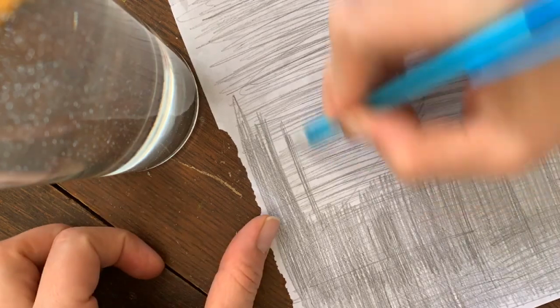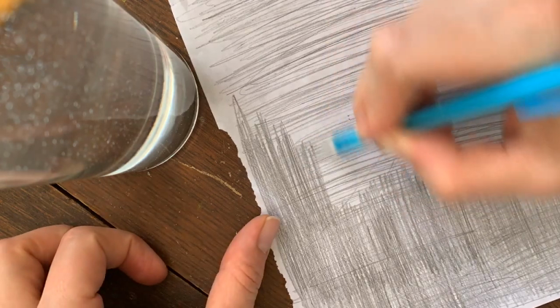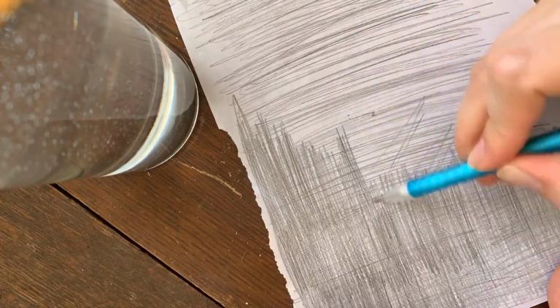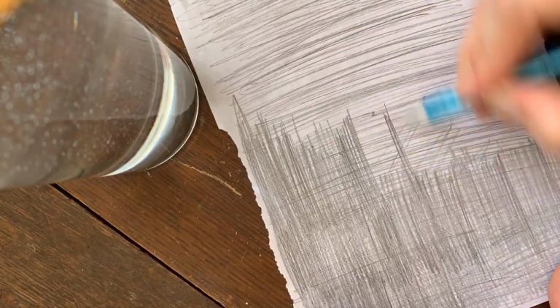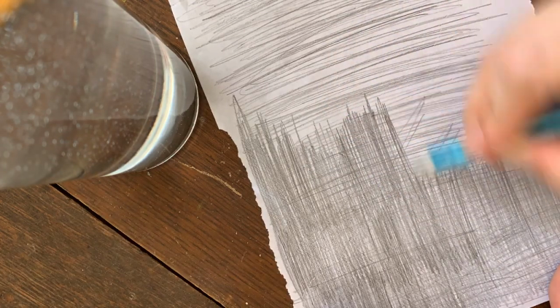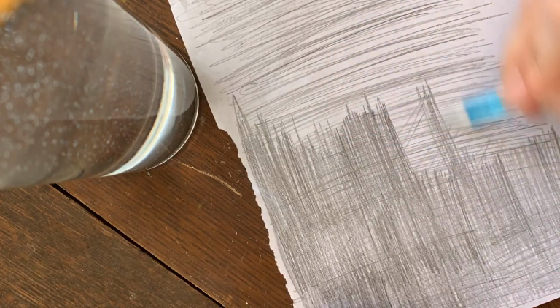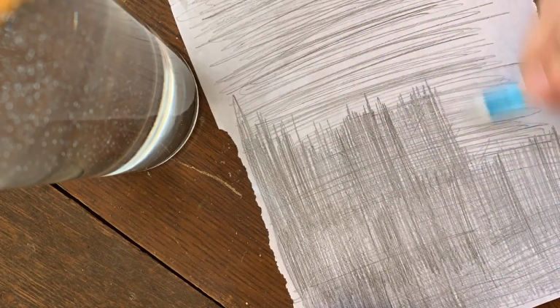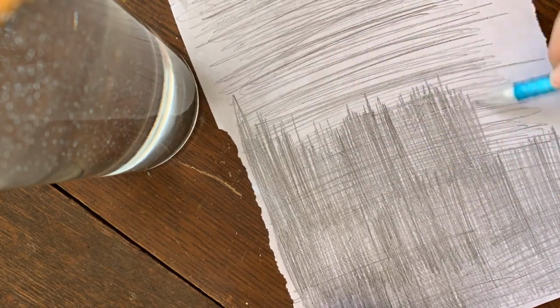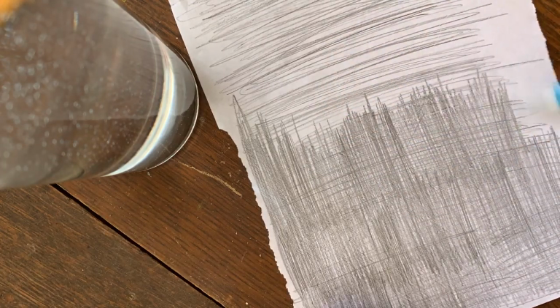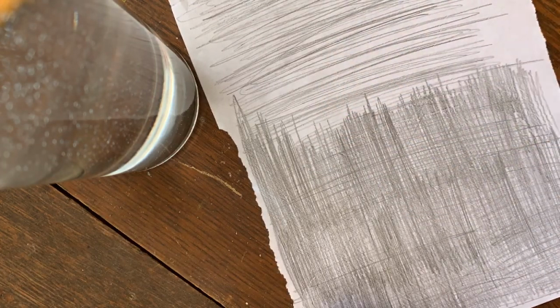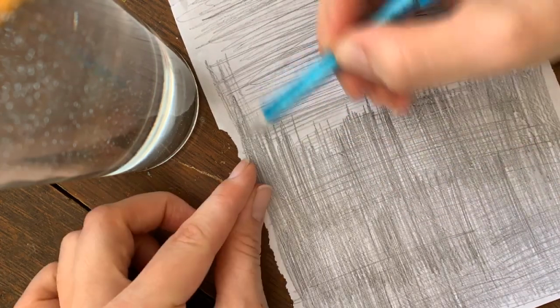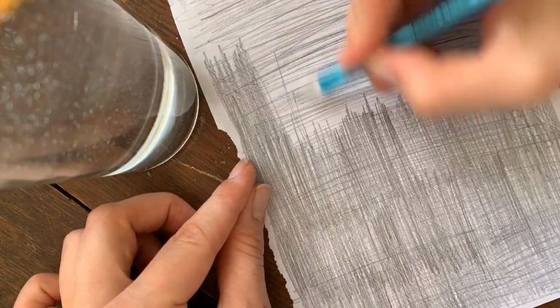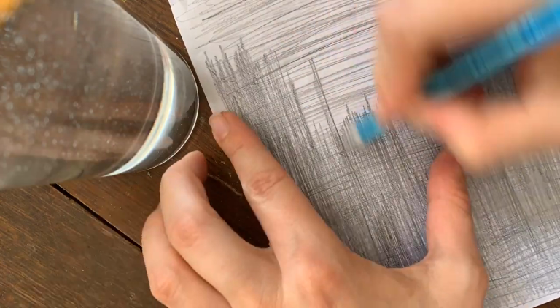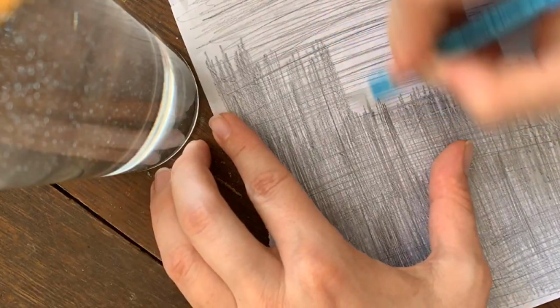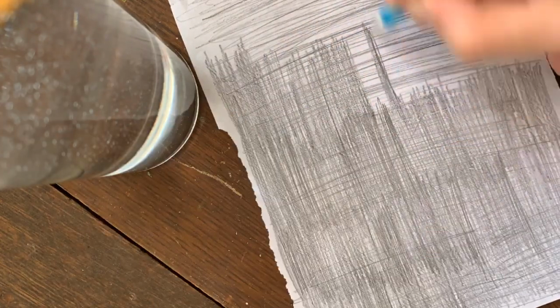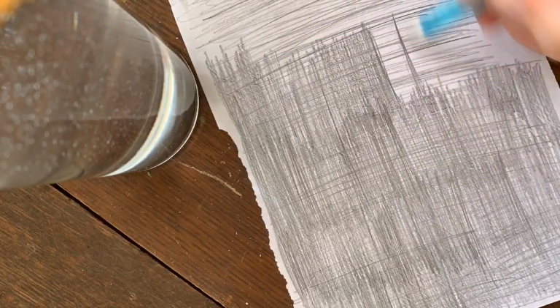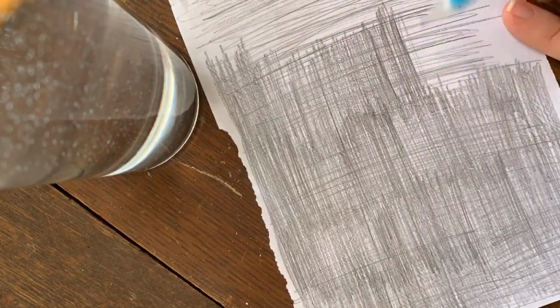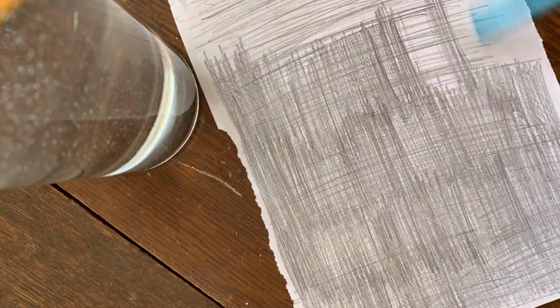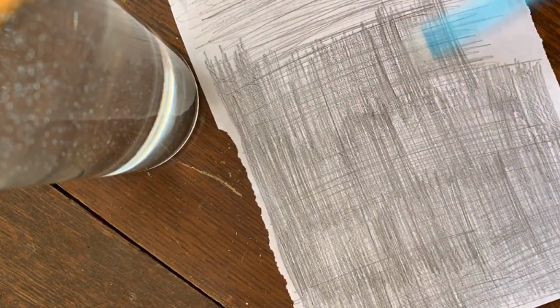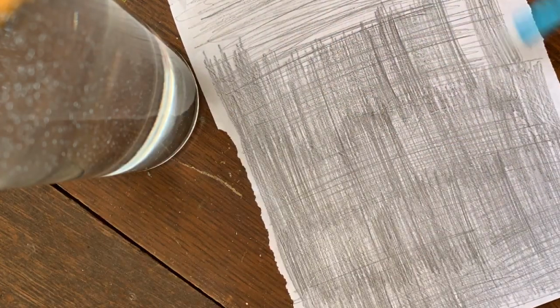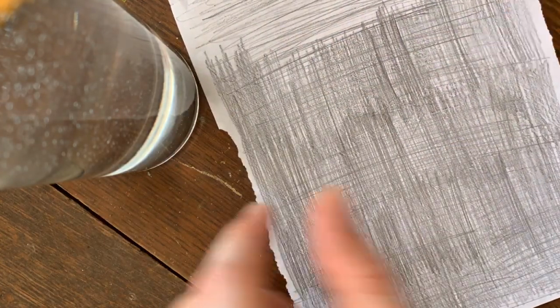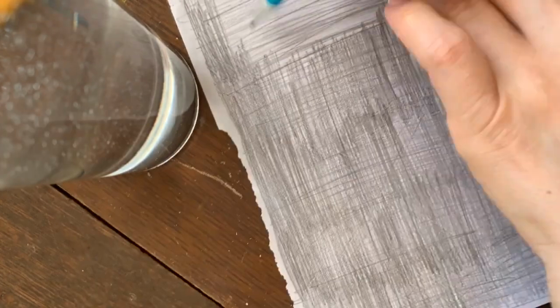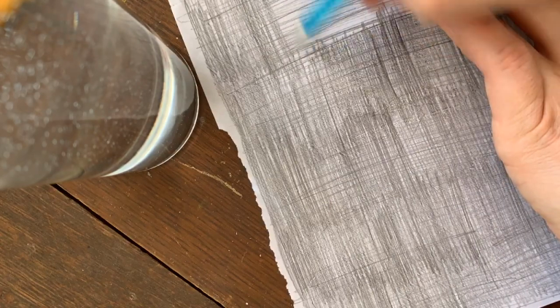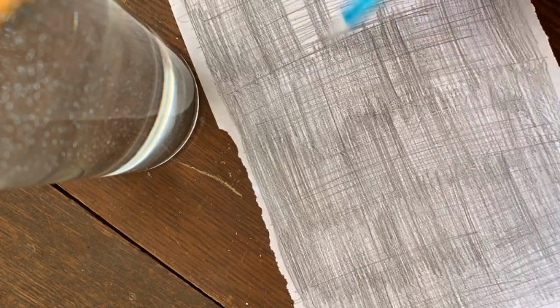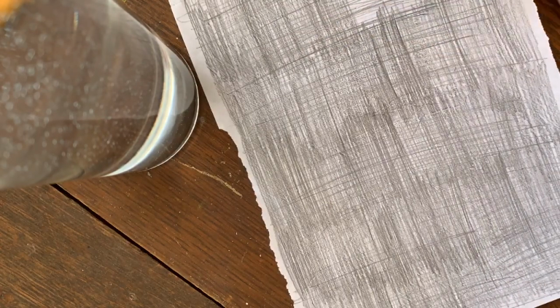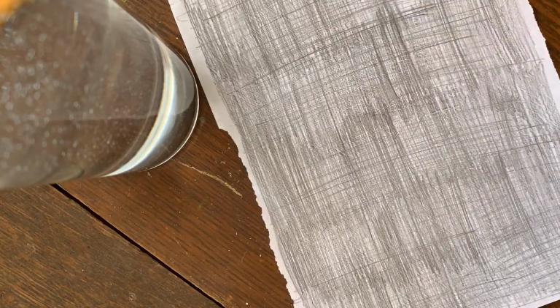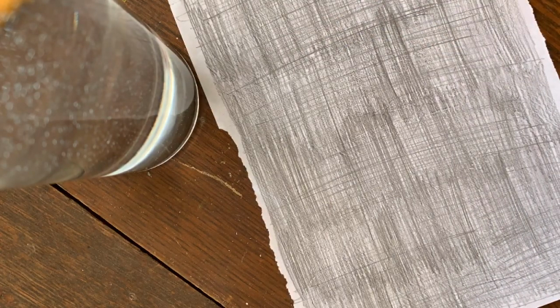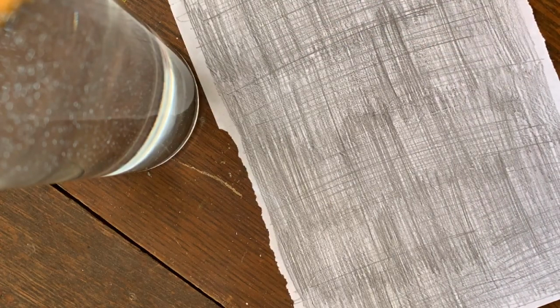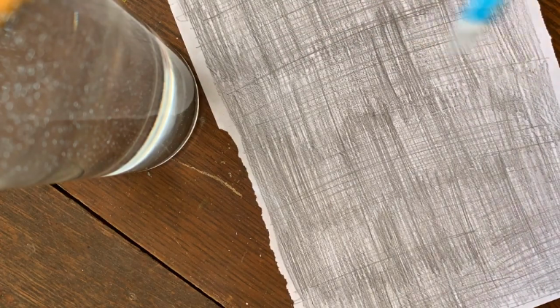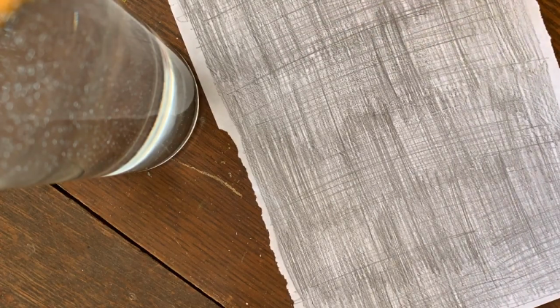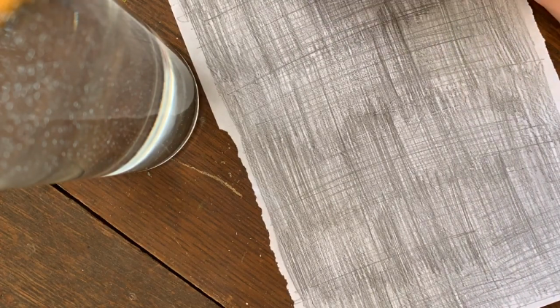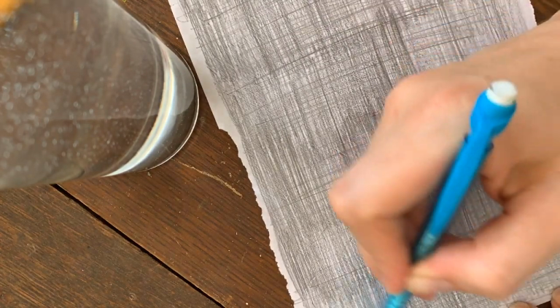Here's a pro tip for you. If you have a design that you've sketched out and you want to transfer it to a canvas without redrawing it, you can create your own transfer paper. Get a piece of vellum, make sure that you color one side in heavily with pencil — number two works best — and you're finished.